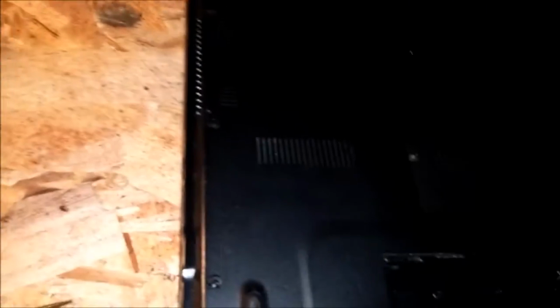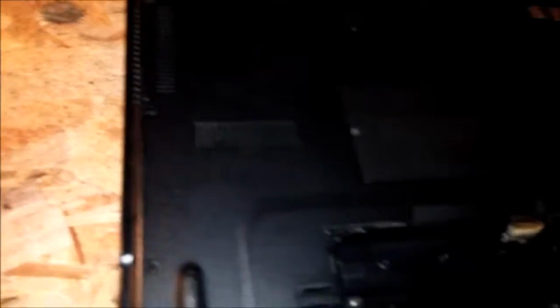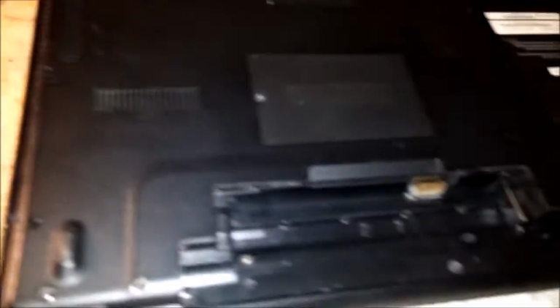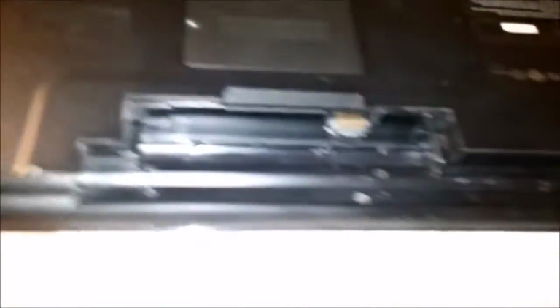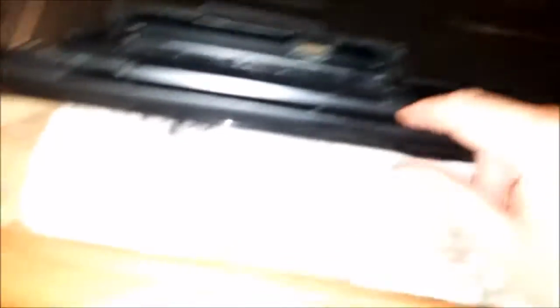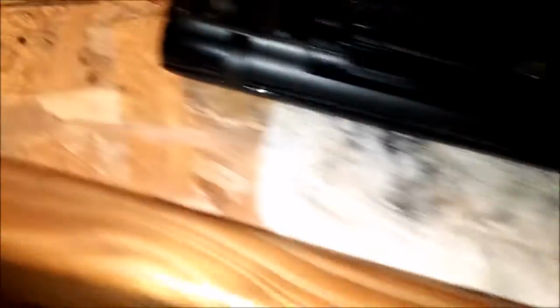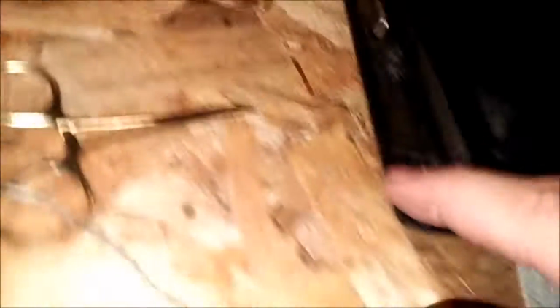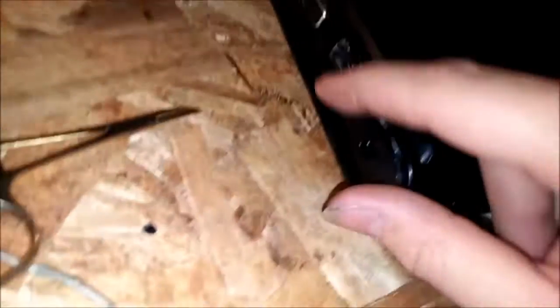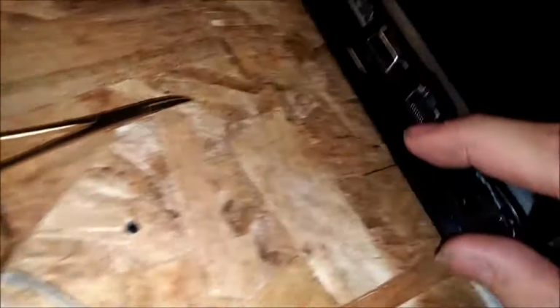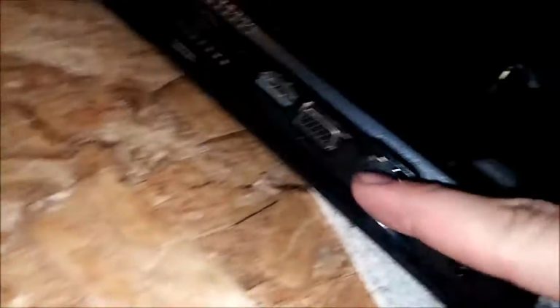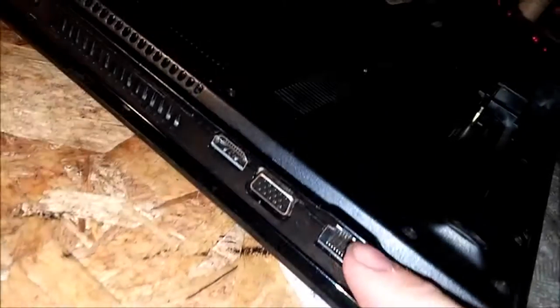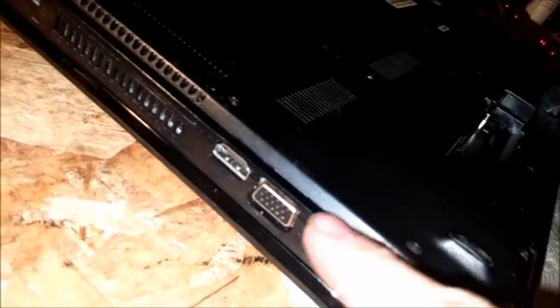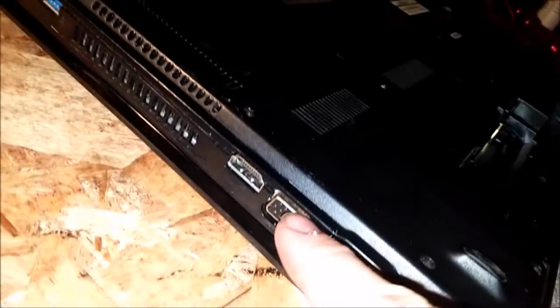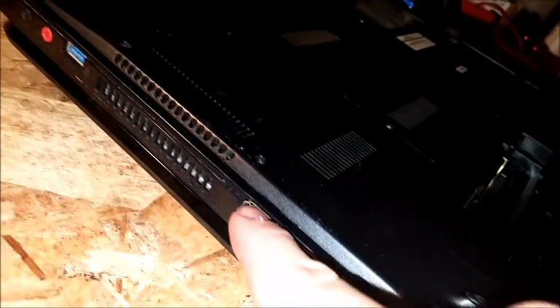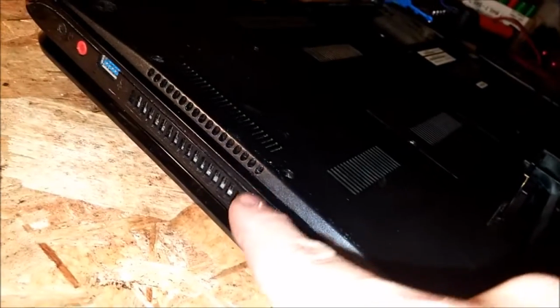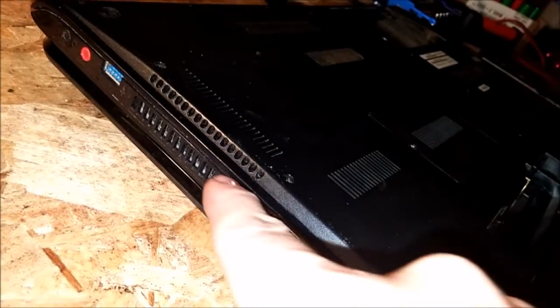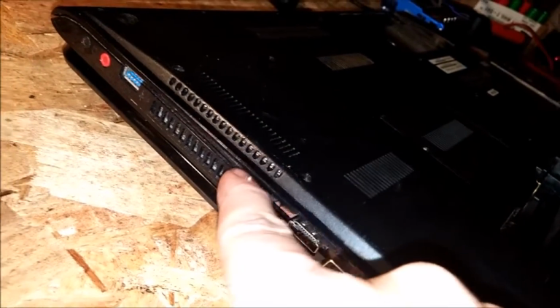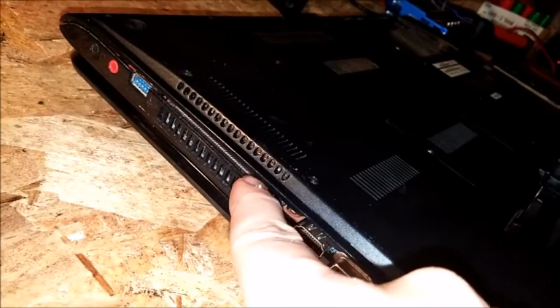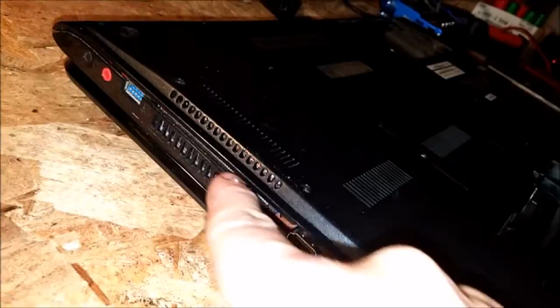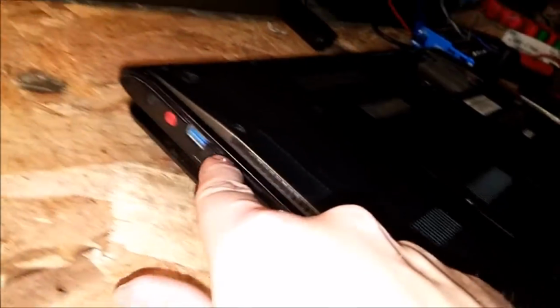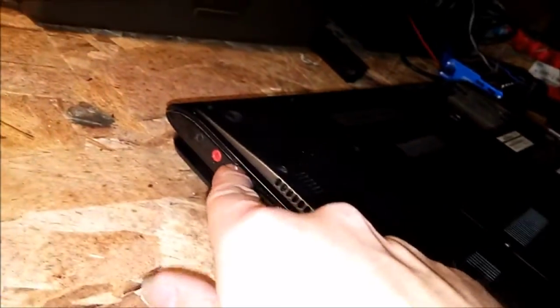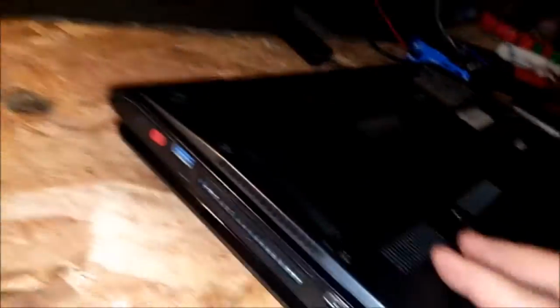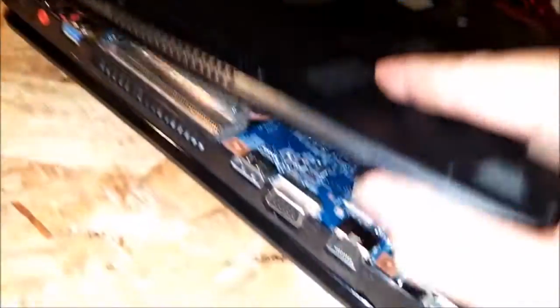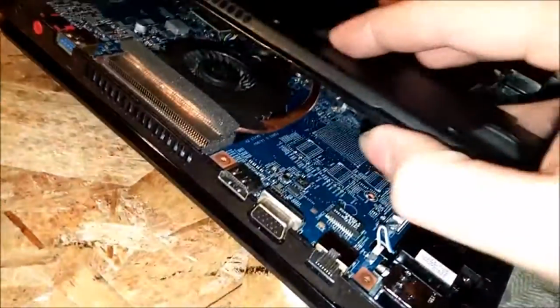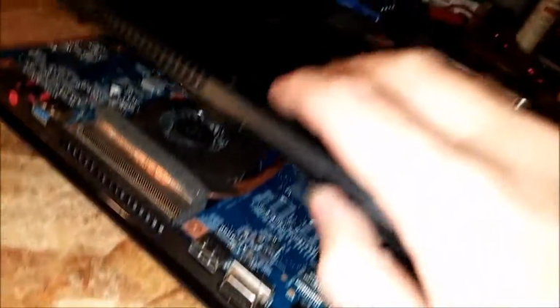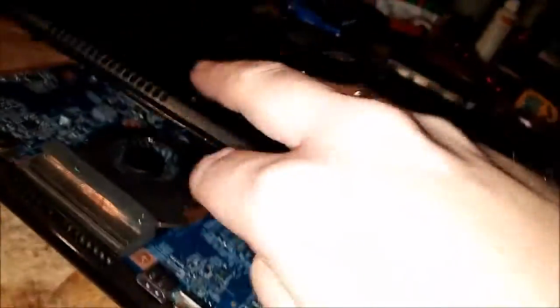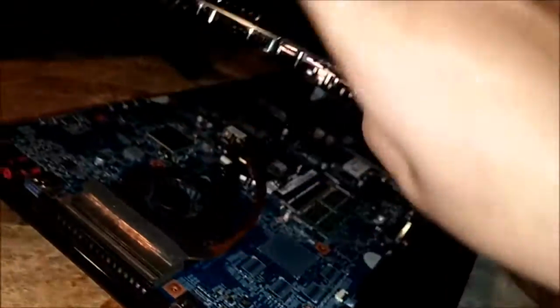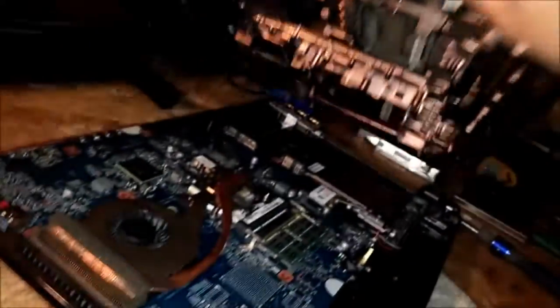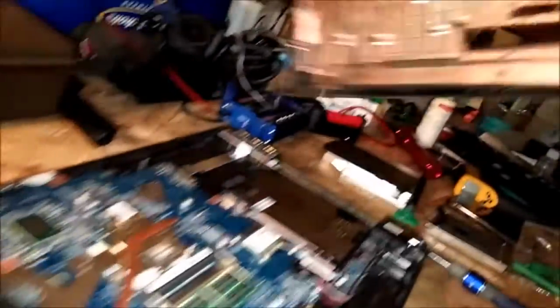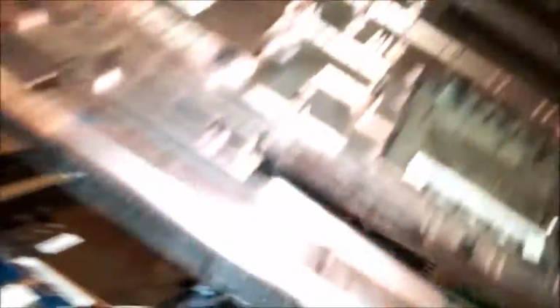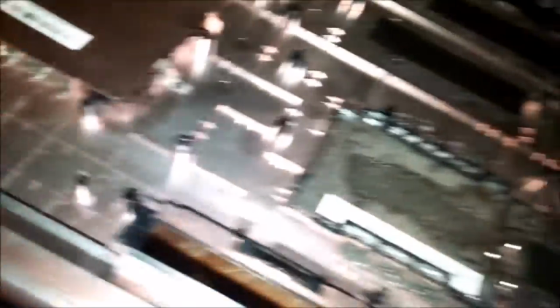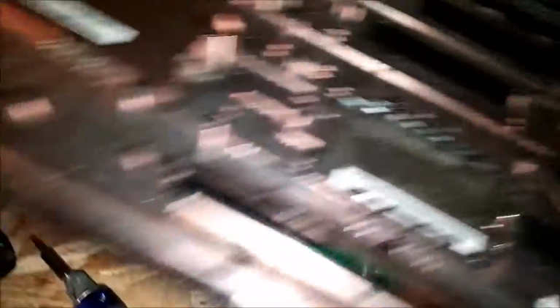And that's pretty much it. Once you get all the screws out, you just start prying along the edge — the very bottom edge here. And then it just simply pries right off. Real simple.